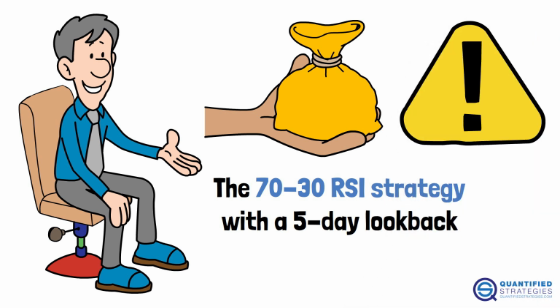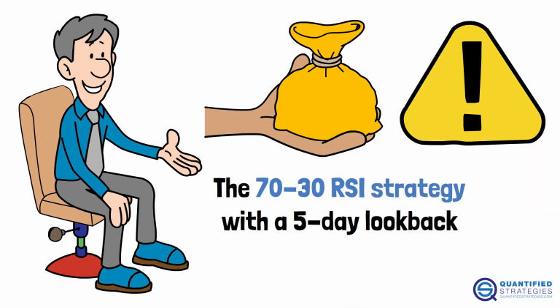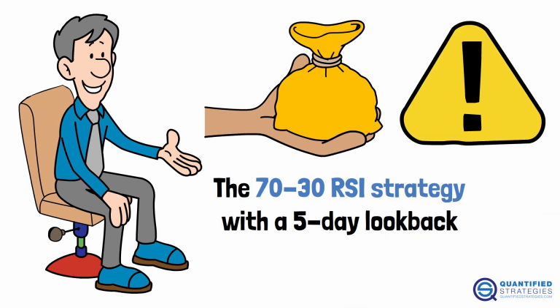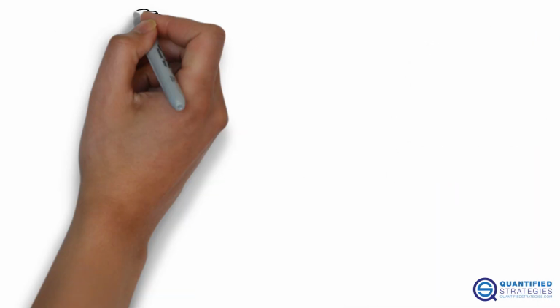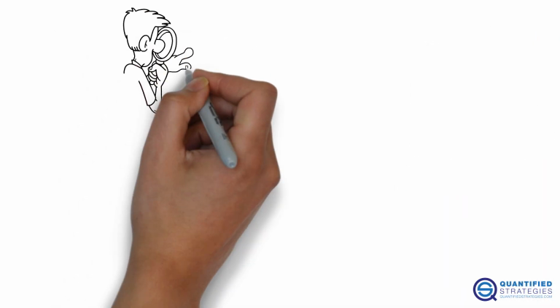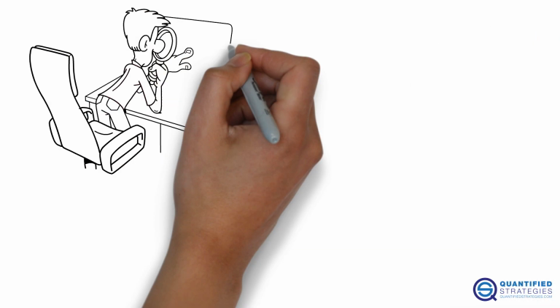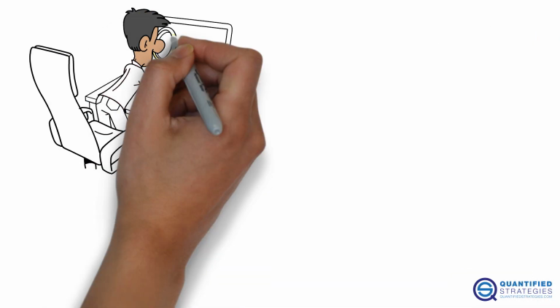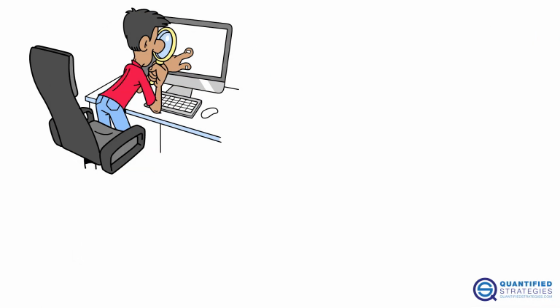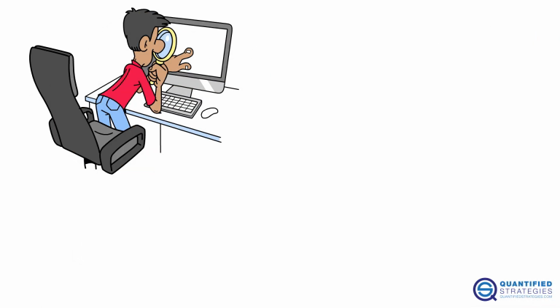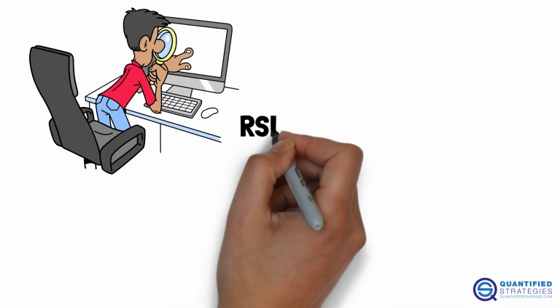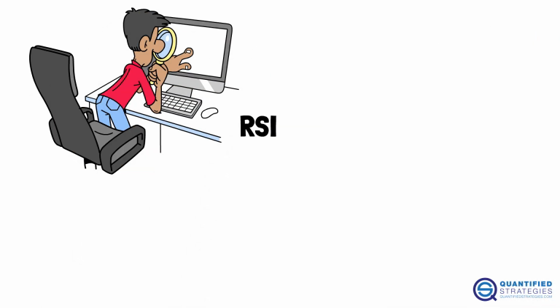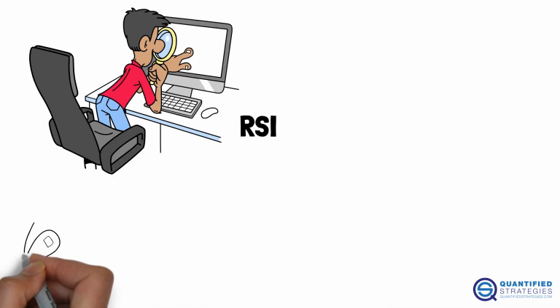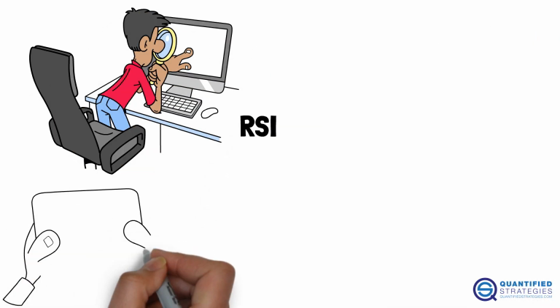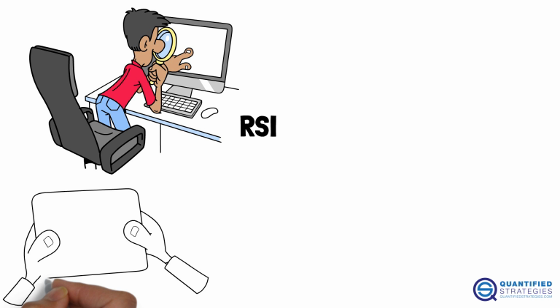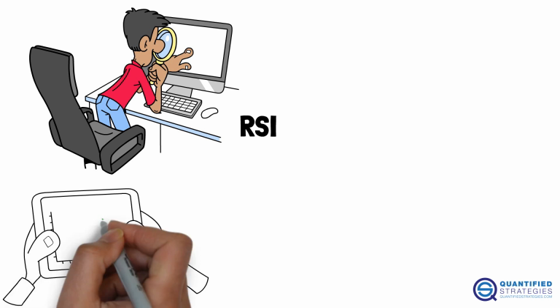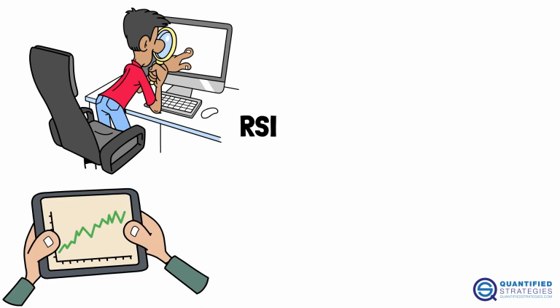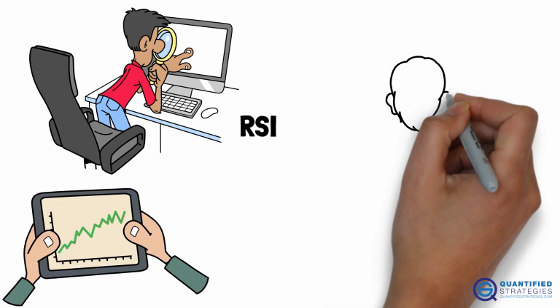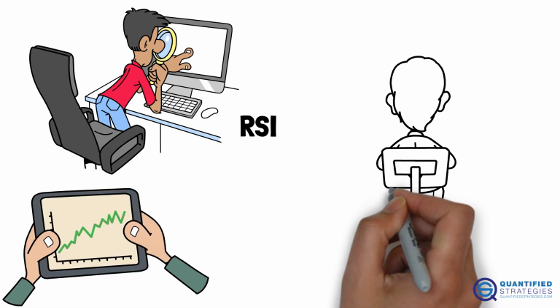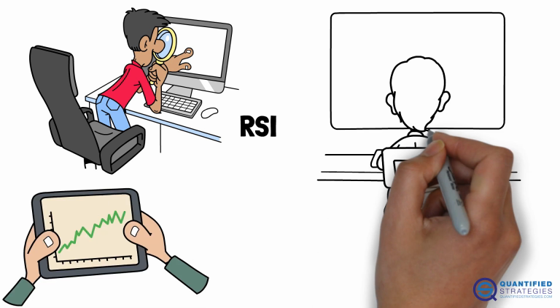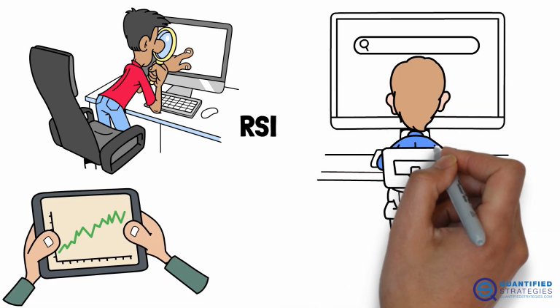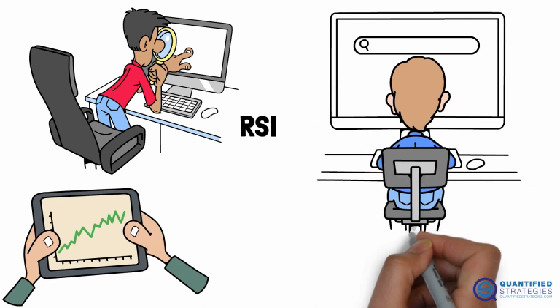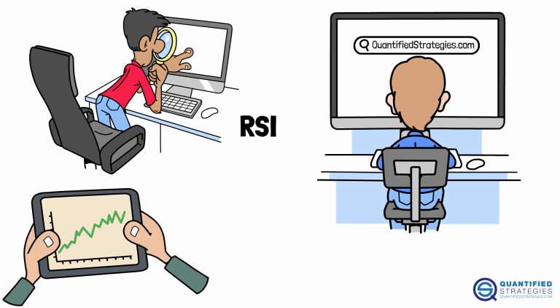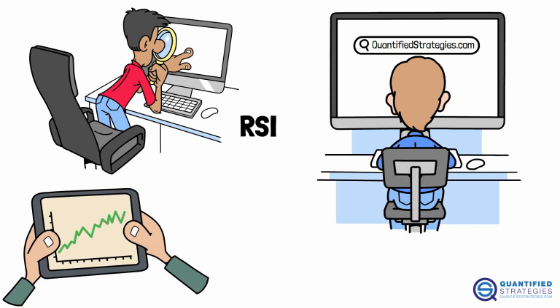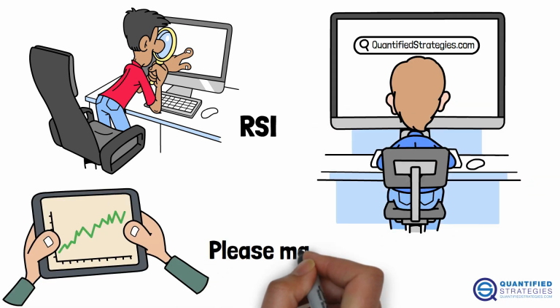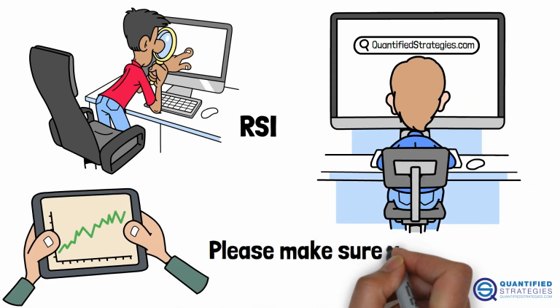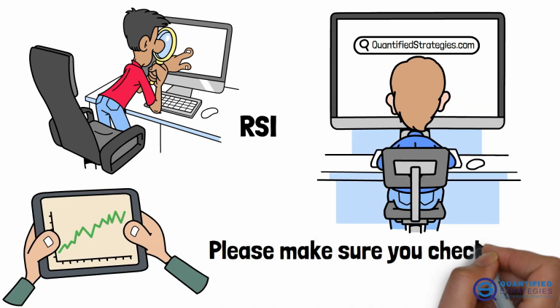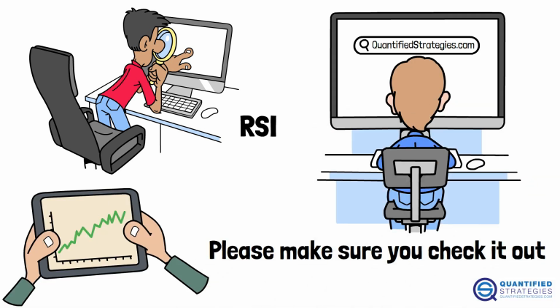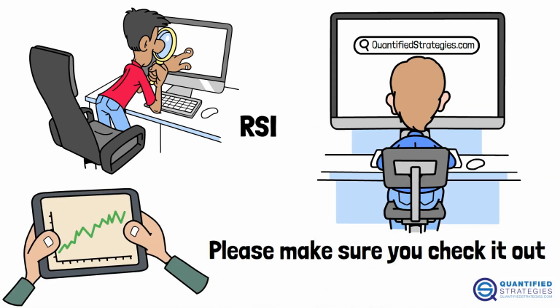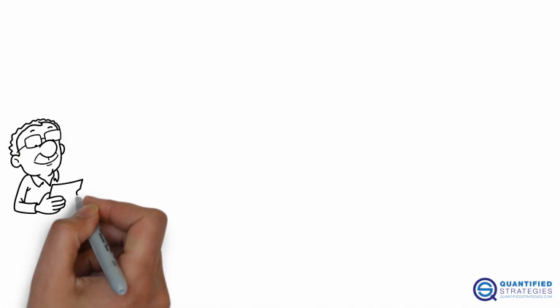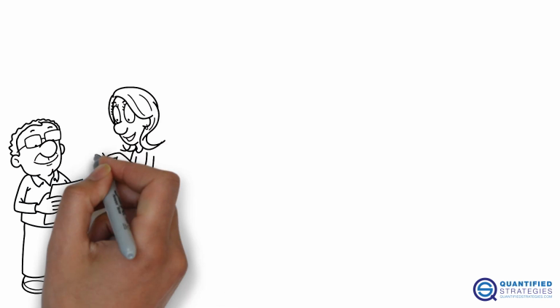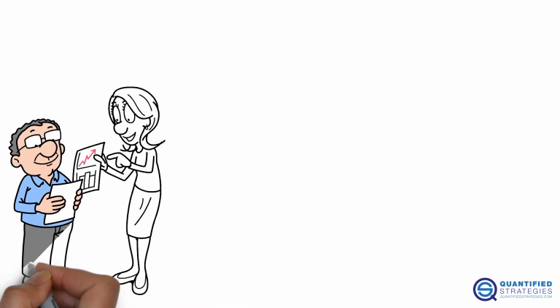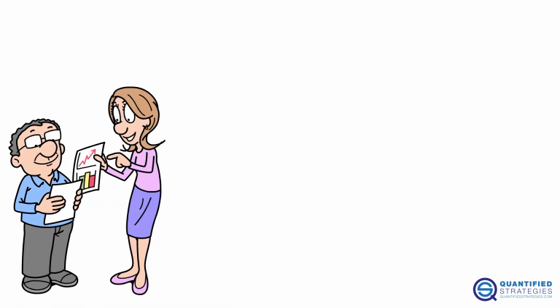But with some tweaks and proper testing, RSI can still be part of a solid trading system — like many strategies we have shared on our website, so please make sure you check it out.